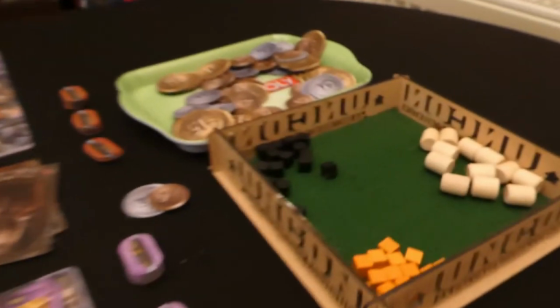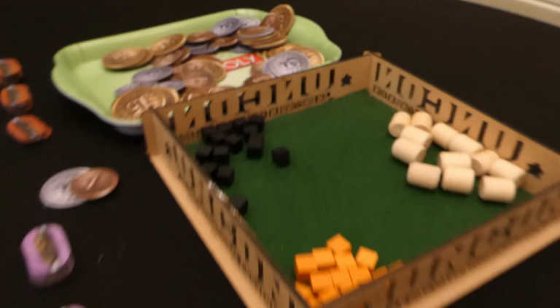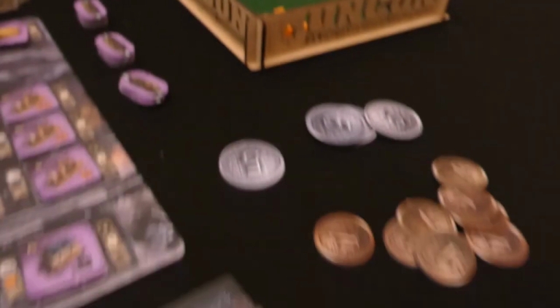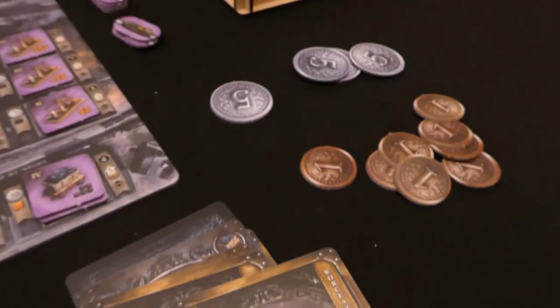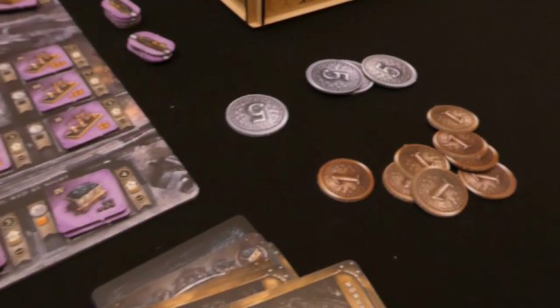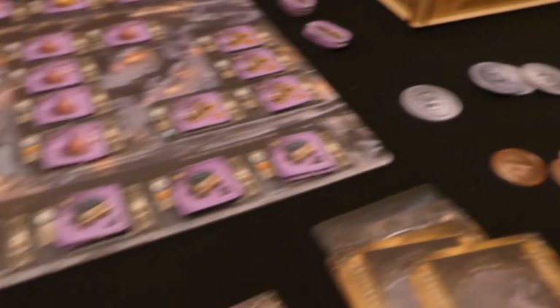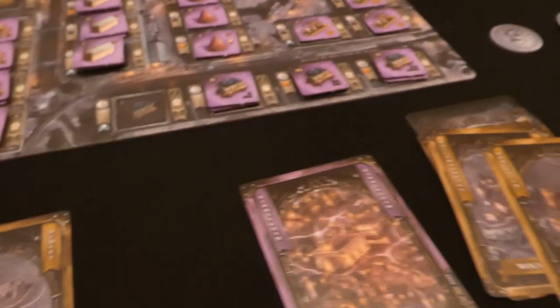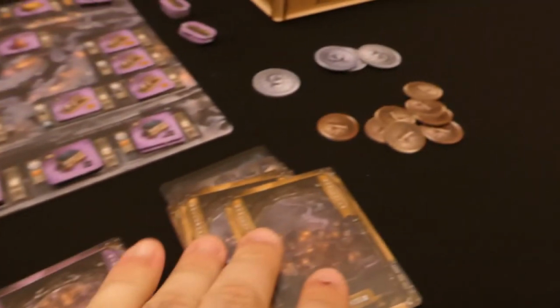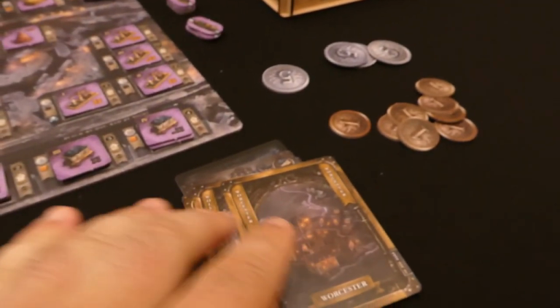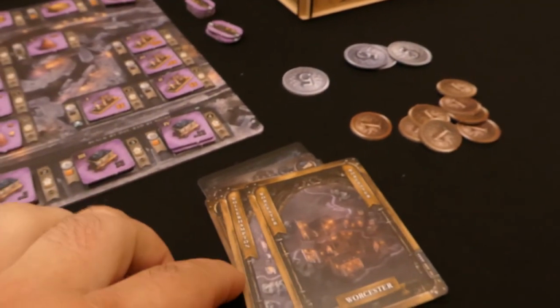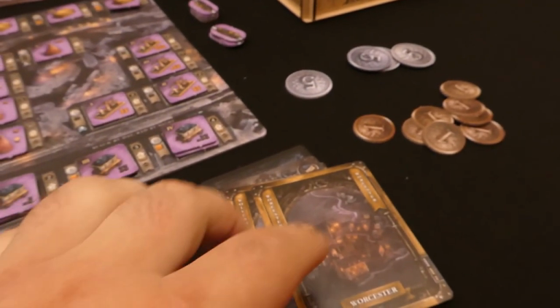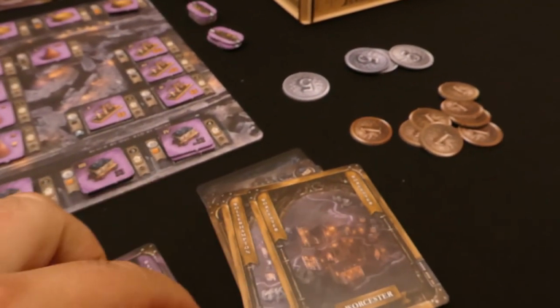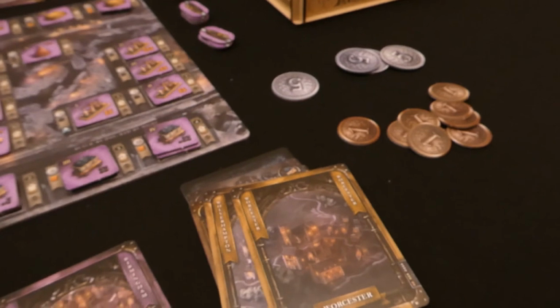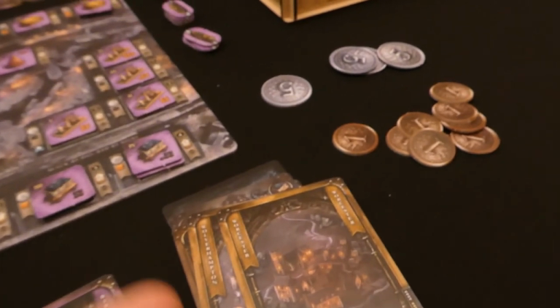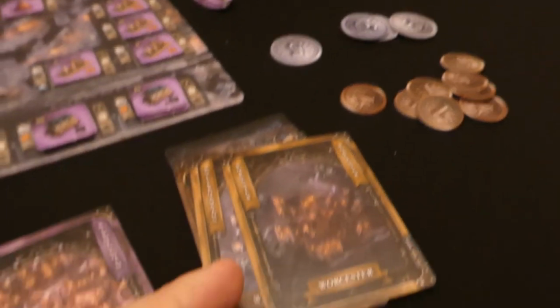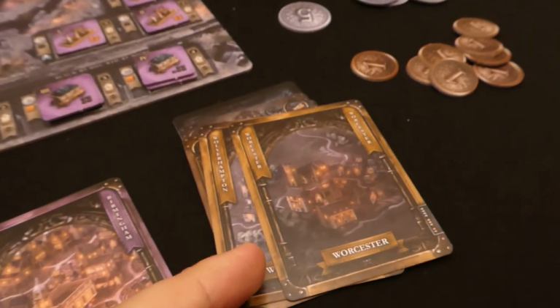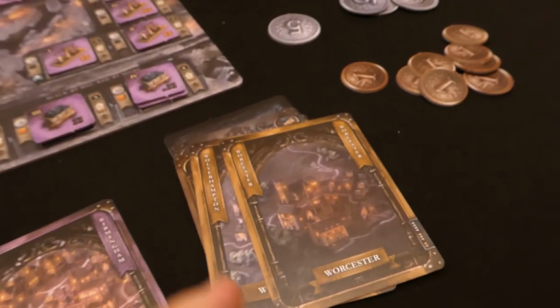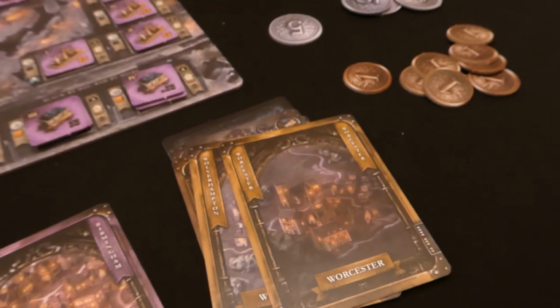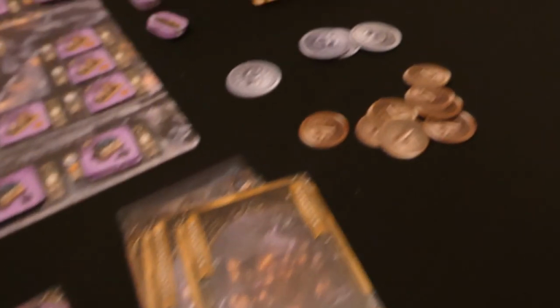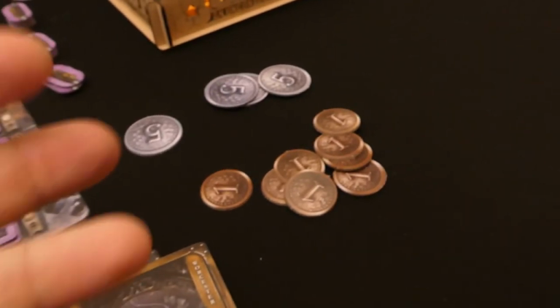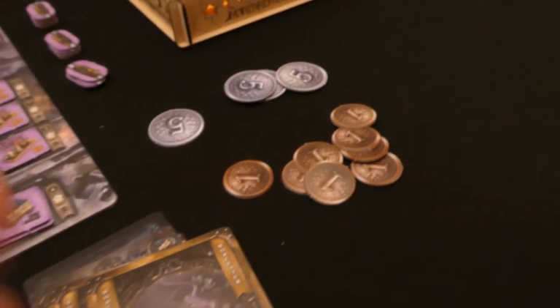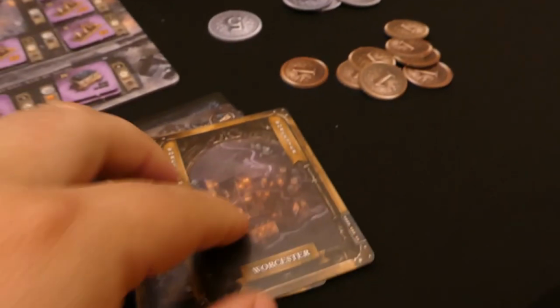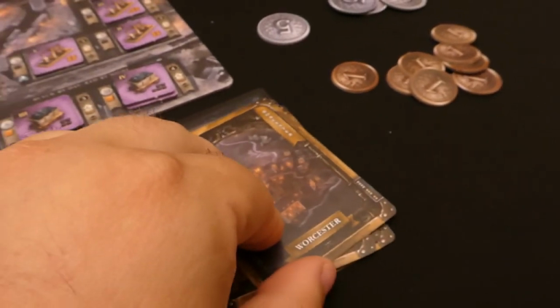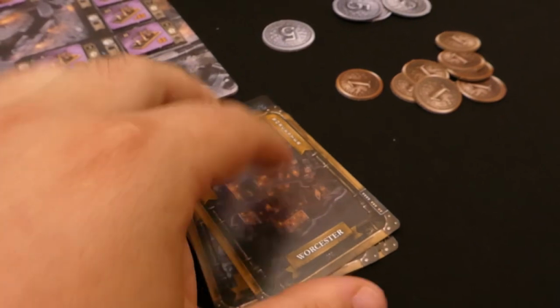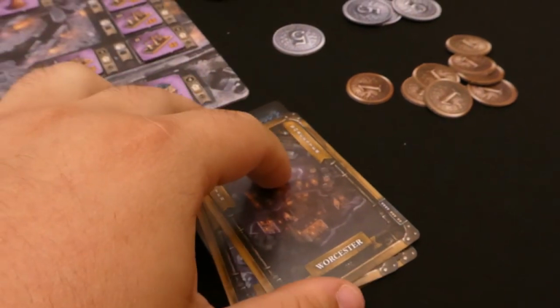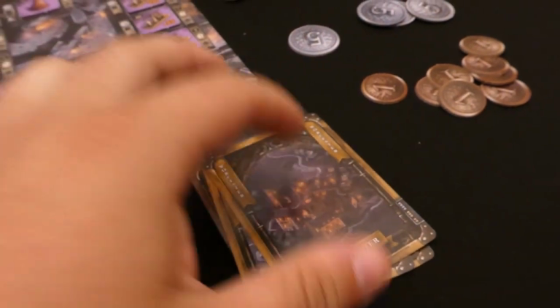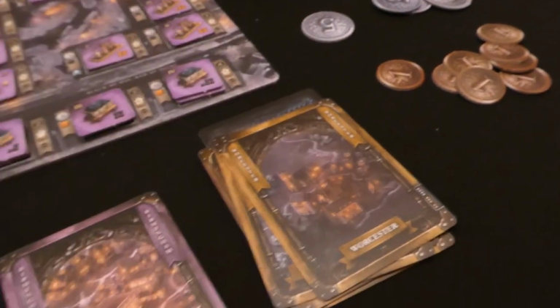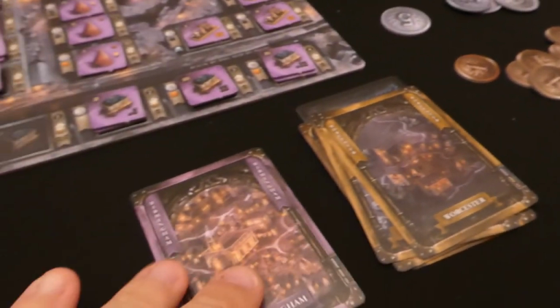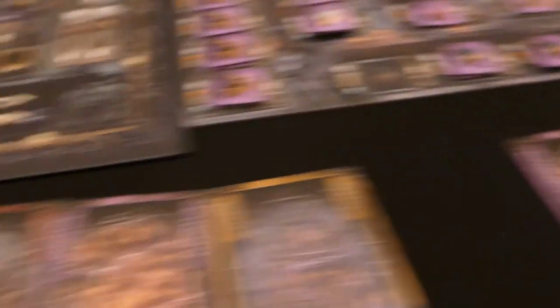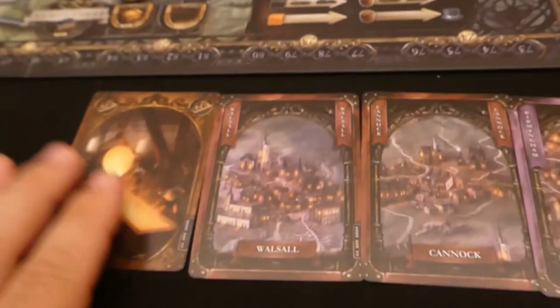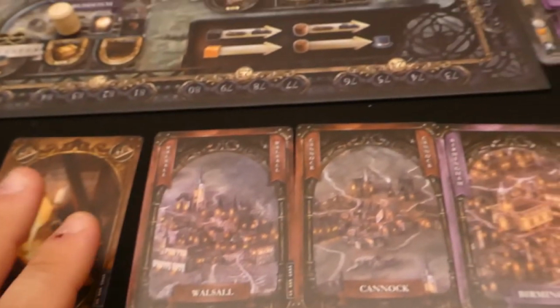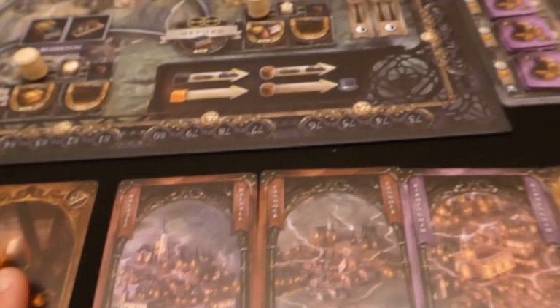So that coal goes back to the supply, and those were my two actions — I took a loan and I did a build. You'll notice I did those out of order but that's absolutely fine — as long as you do two actions you can do them in any order.